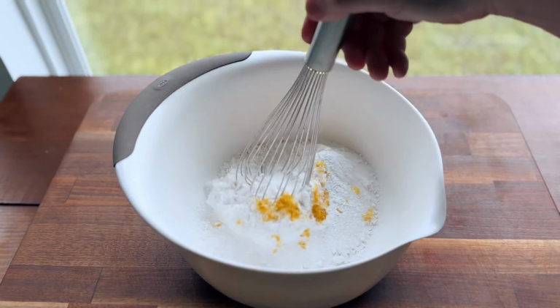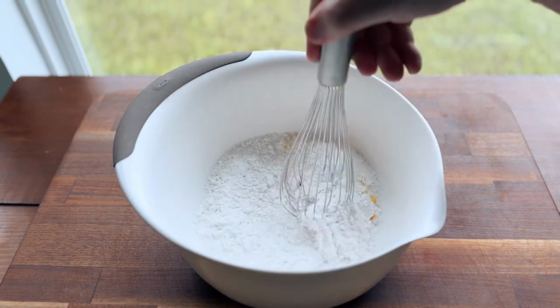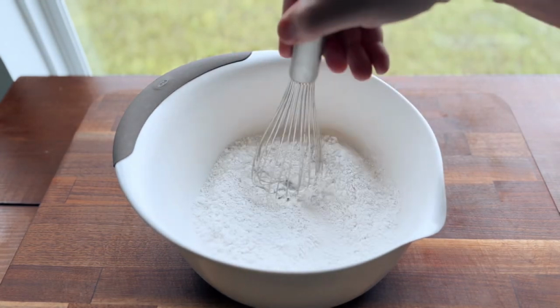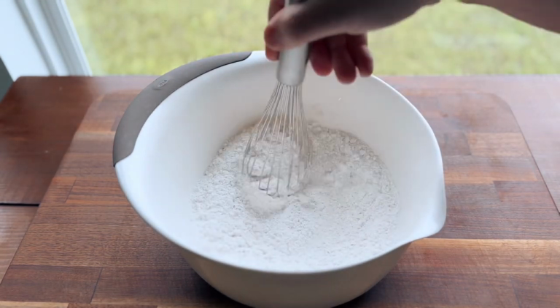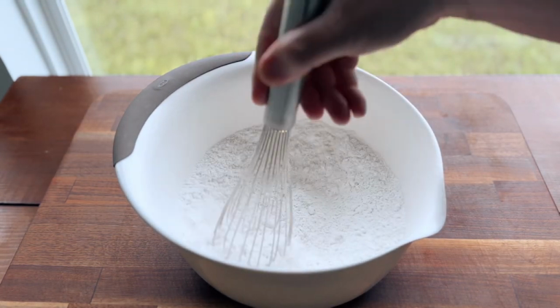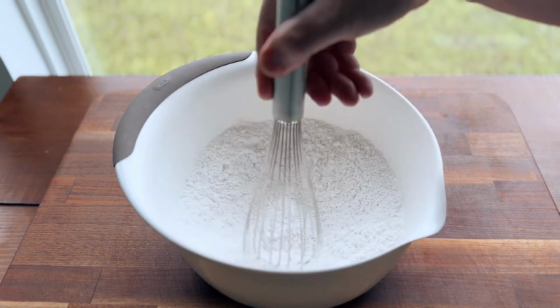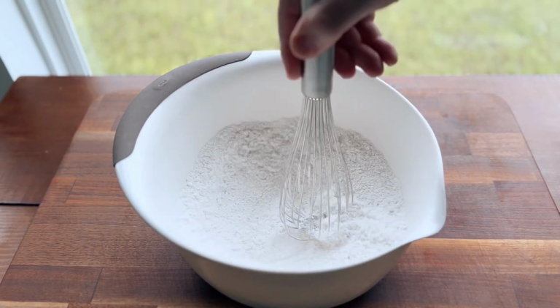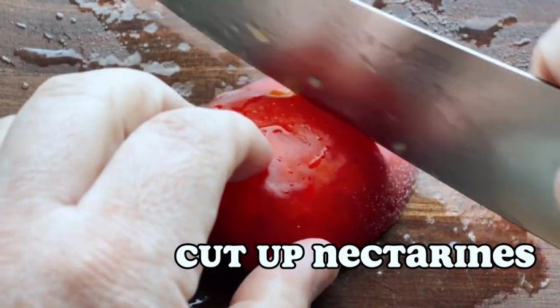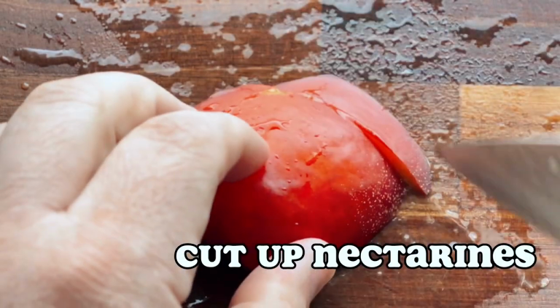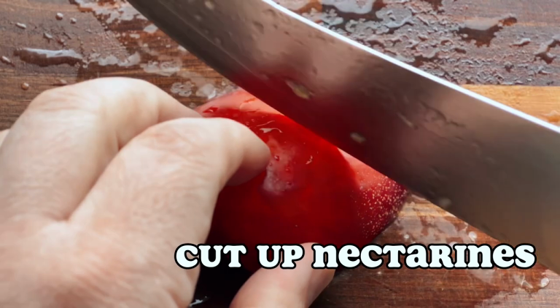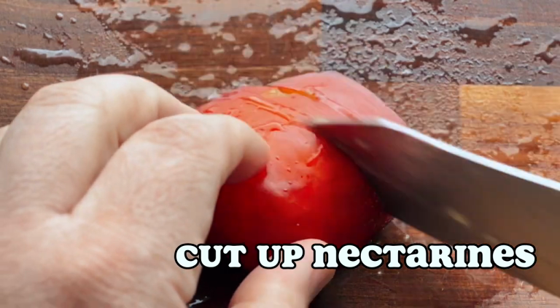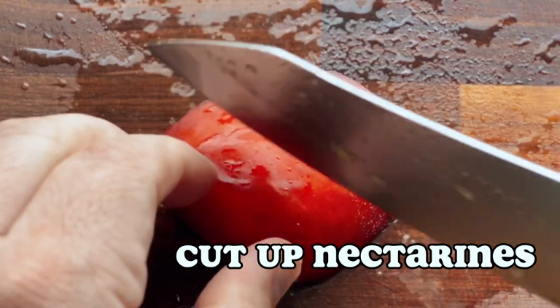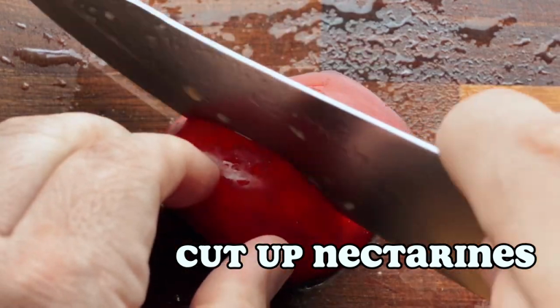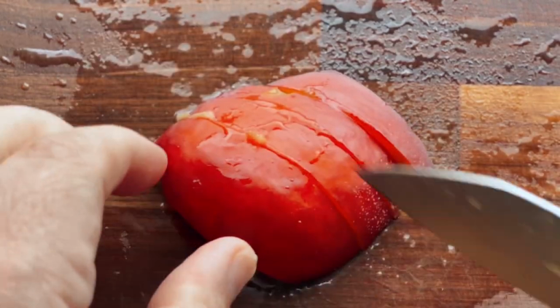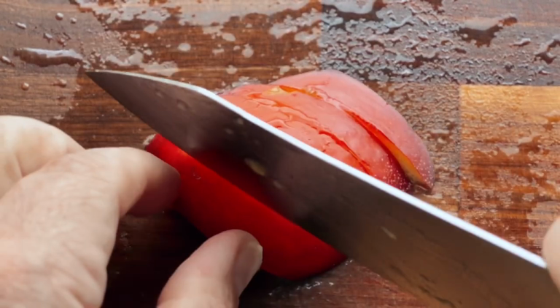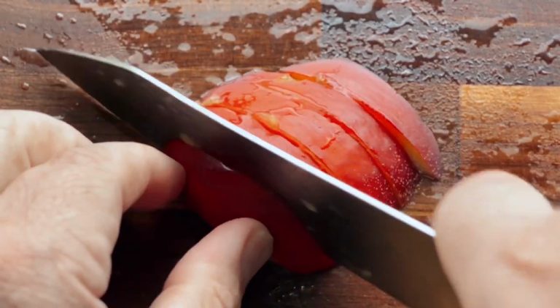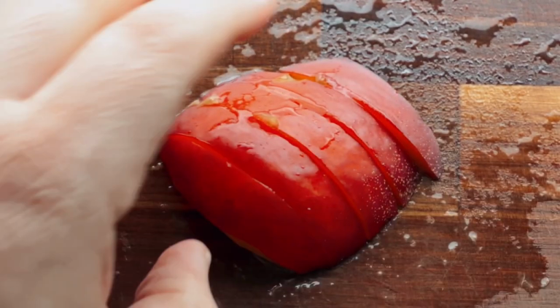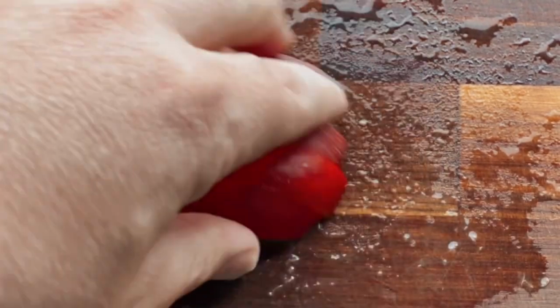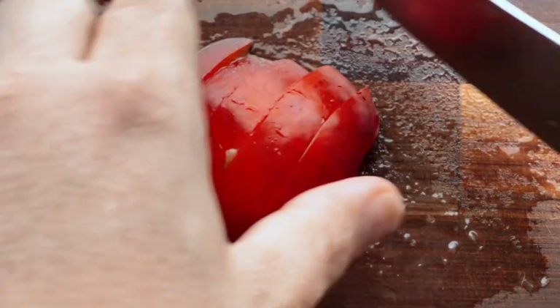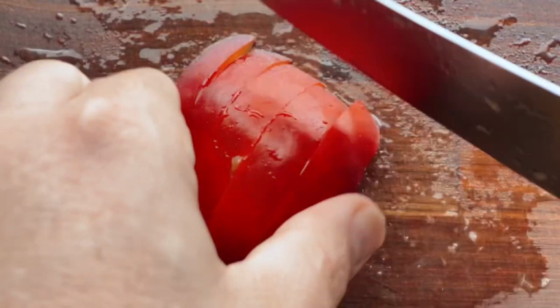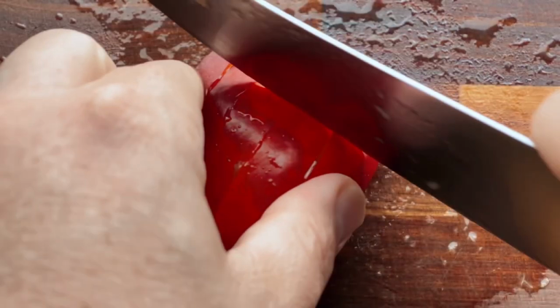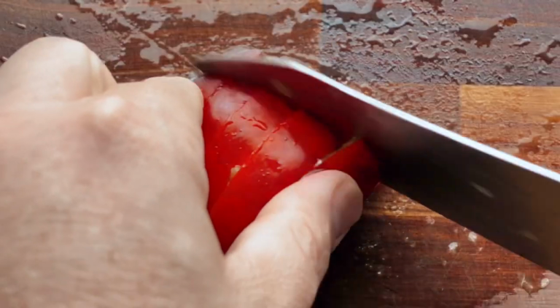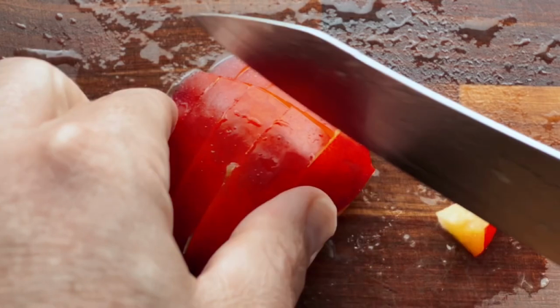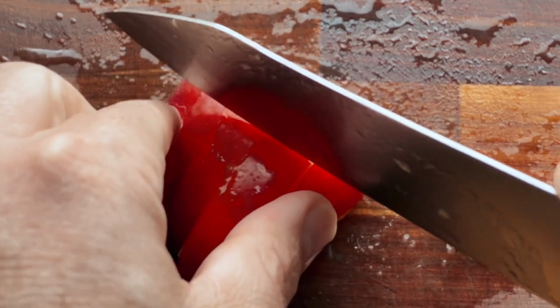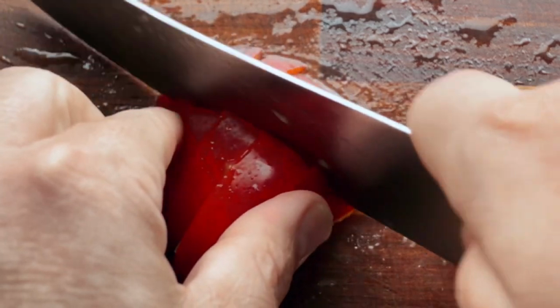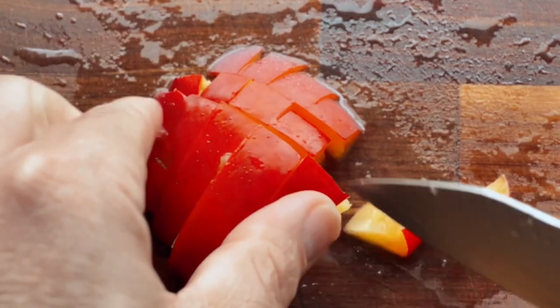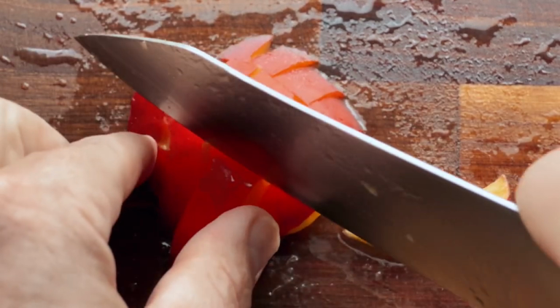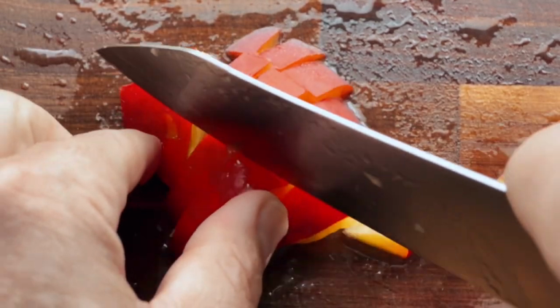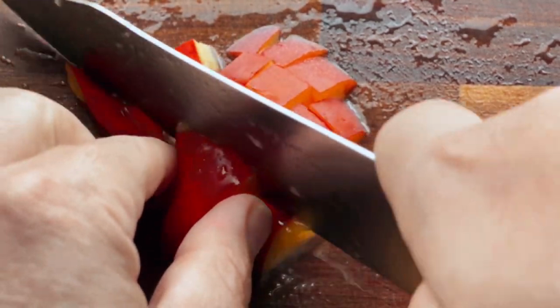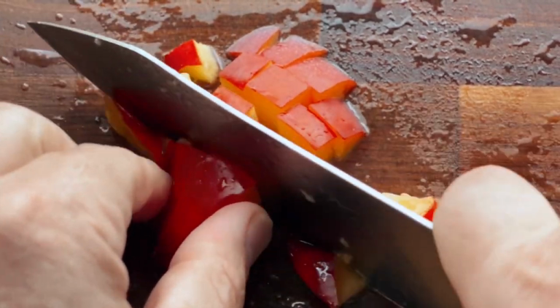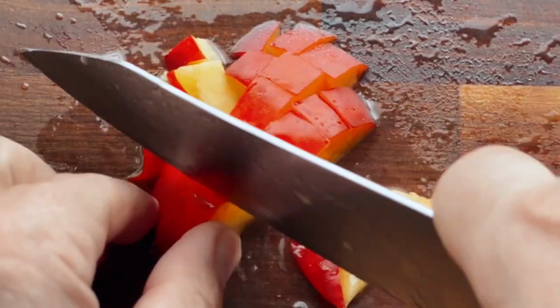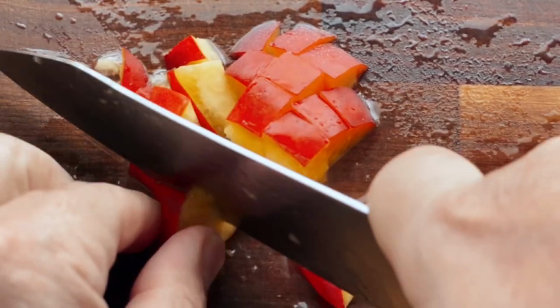We're just throwing all of our dry ingredients together. When you're cutting up the nectarines, you want them to be ripe but you don't want them to be too ripe, because you won't be able to slice them, and if you're just smashing everything together then you won't get those nice little chunks in the scones at the end.